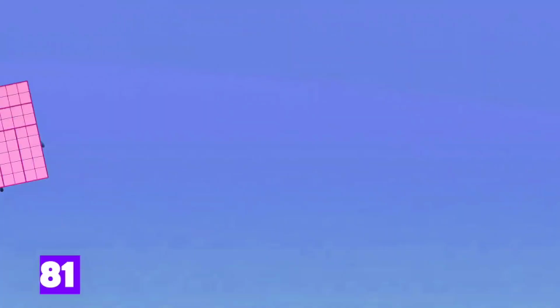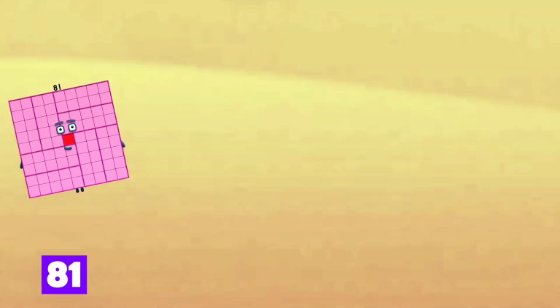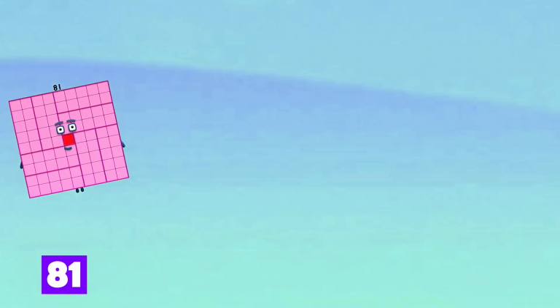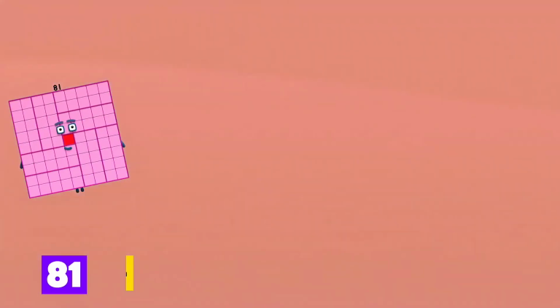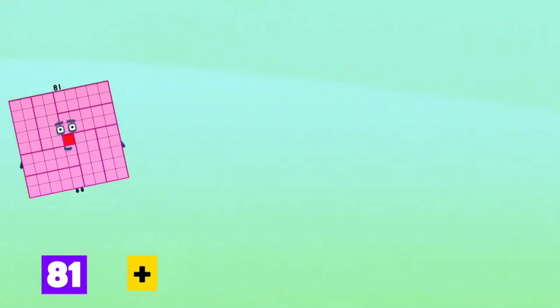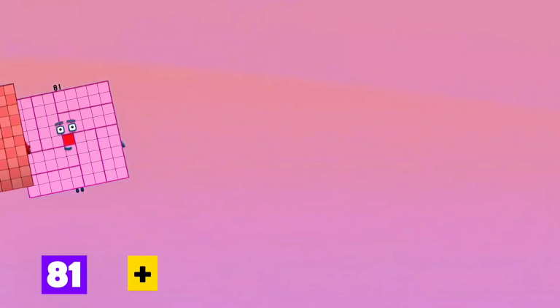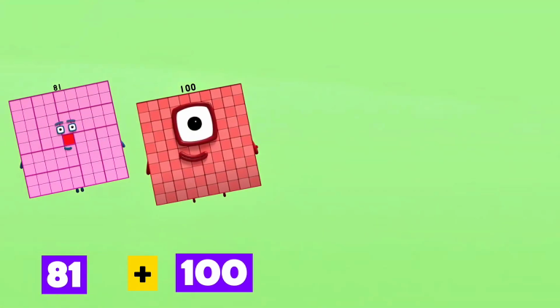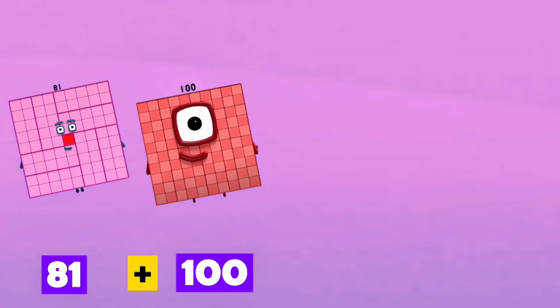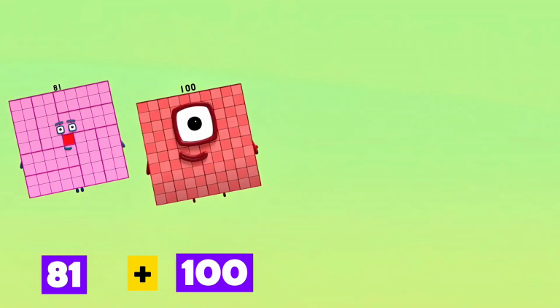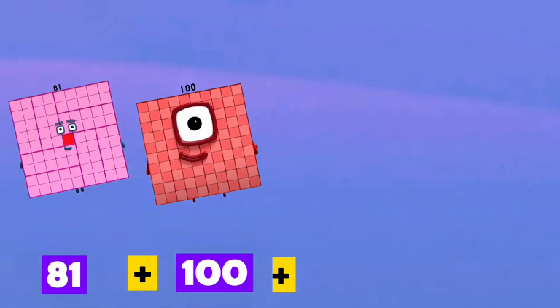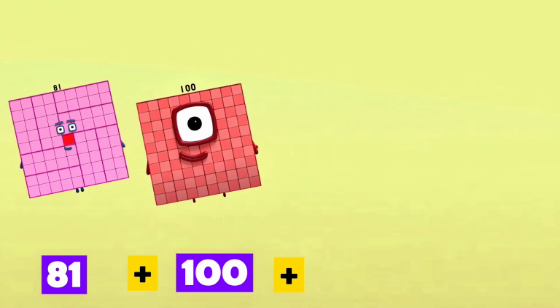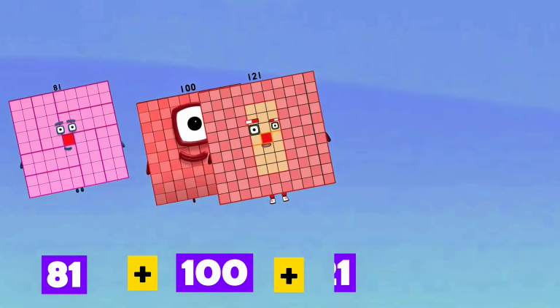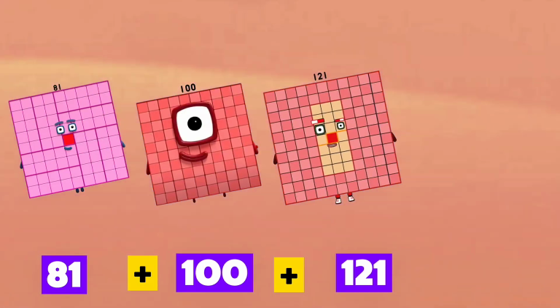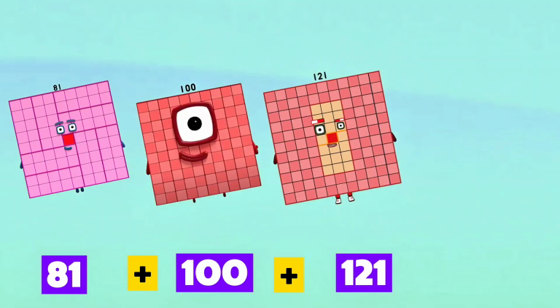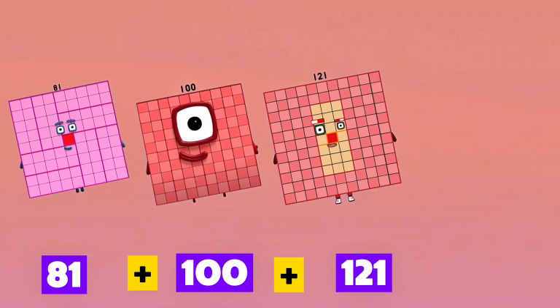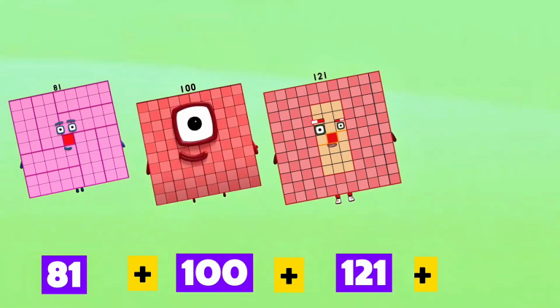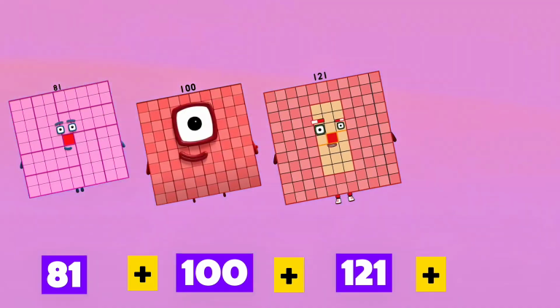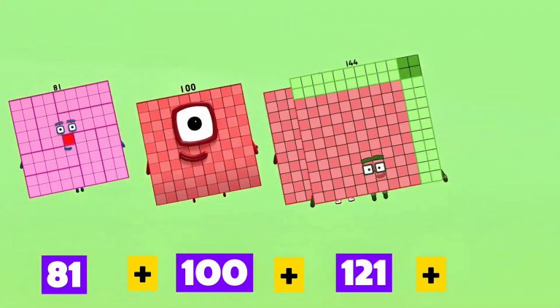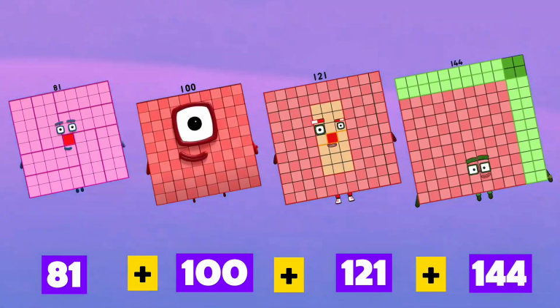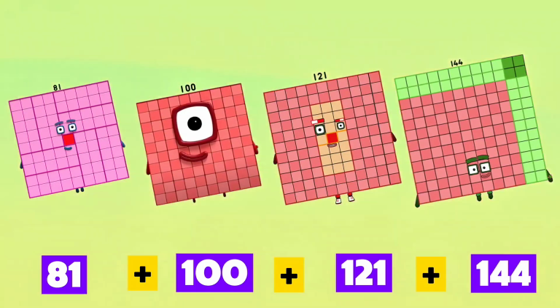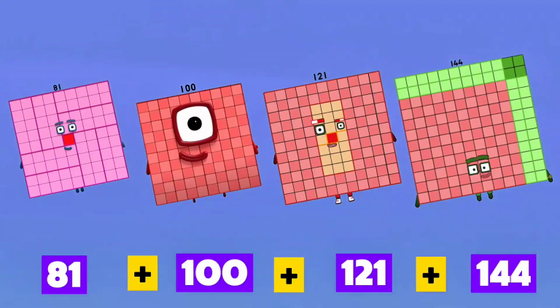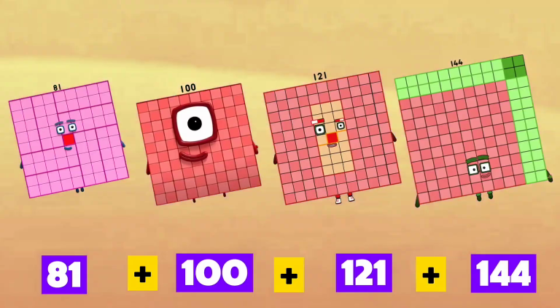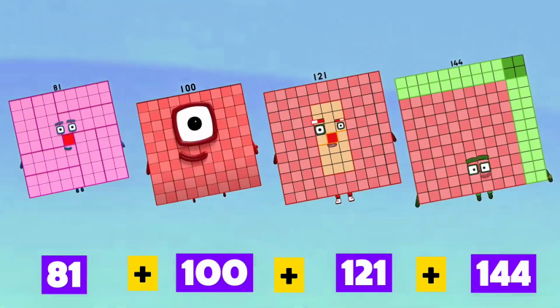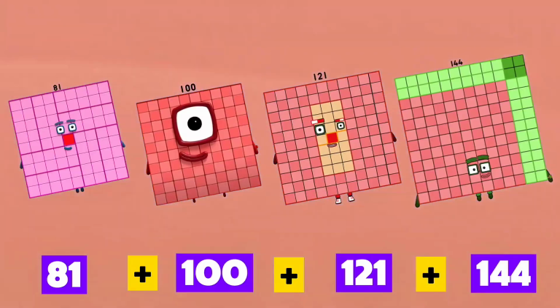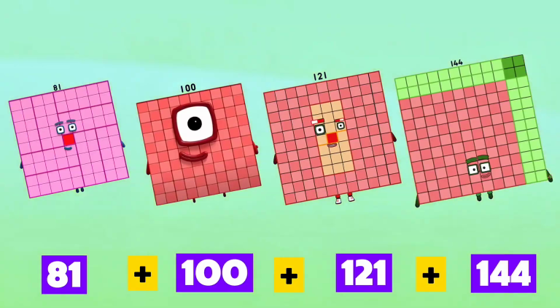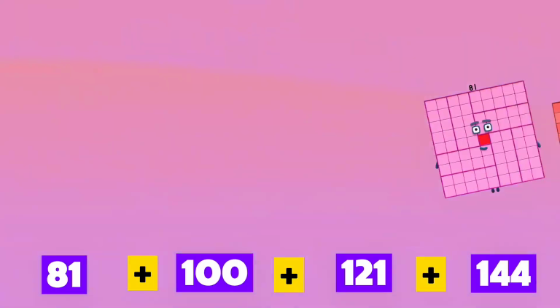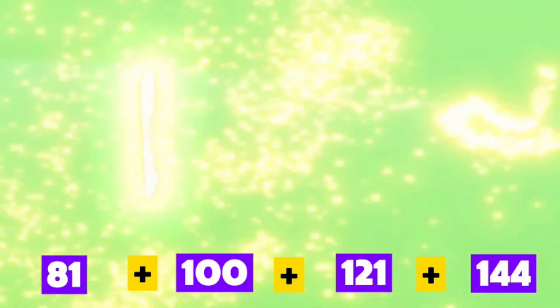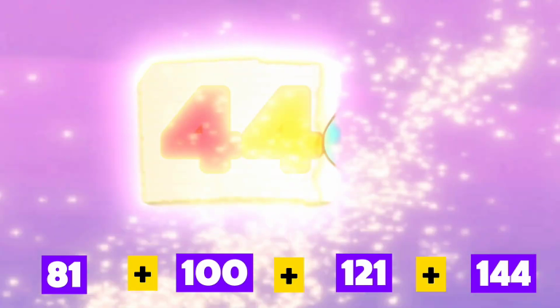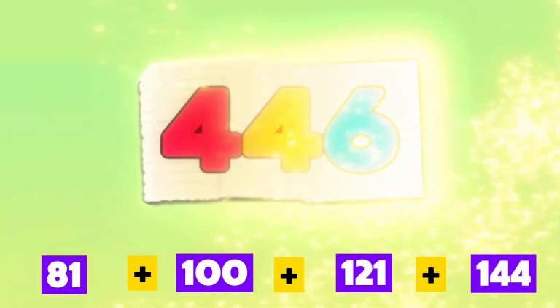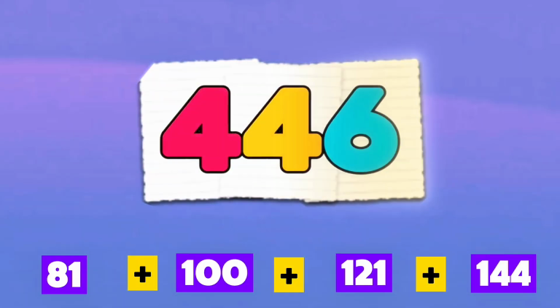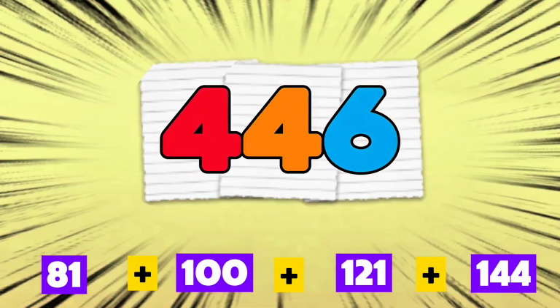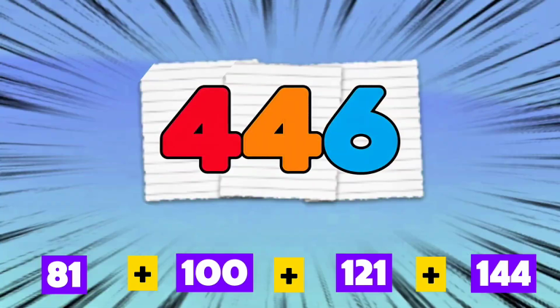81 plus 100 plus 121 plus 144 is equals to 446.